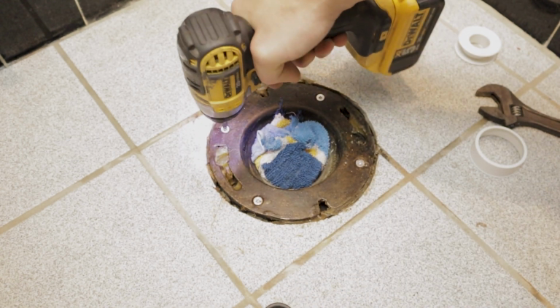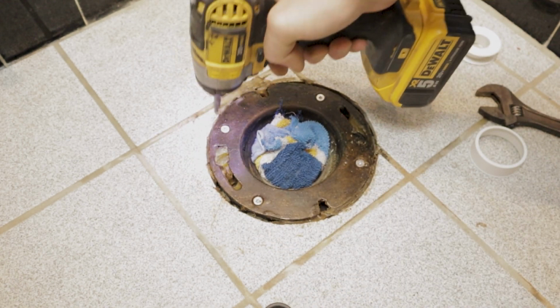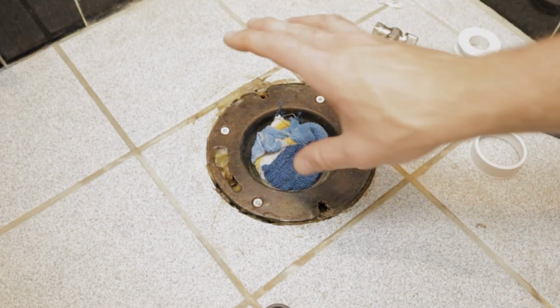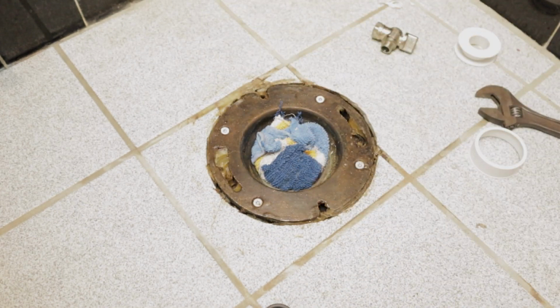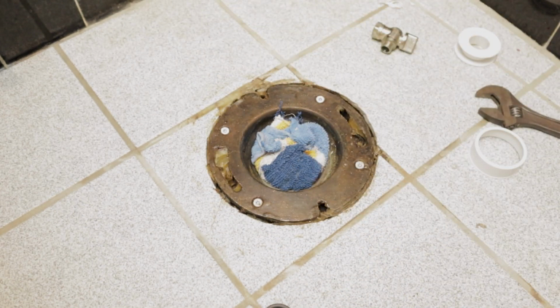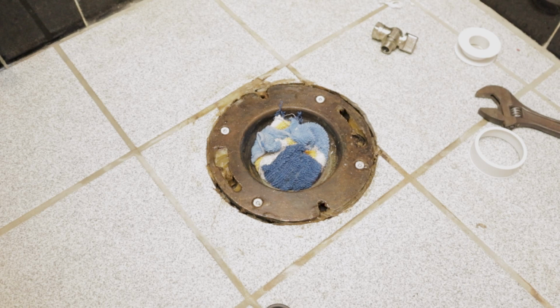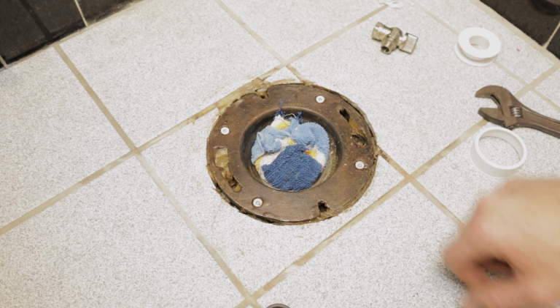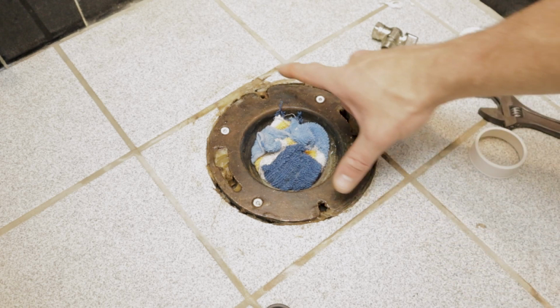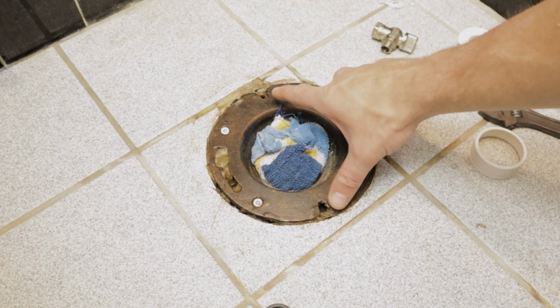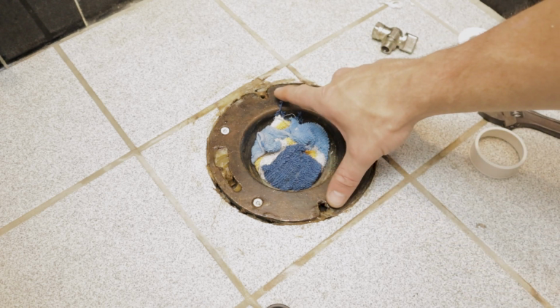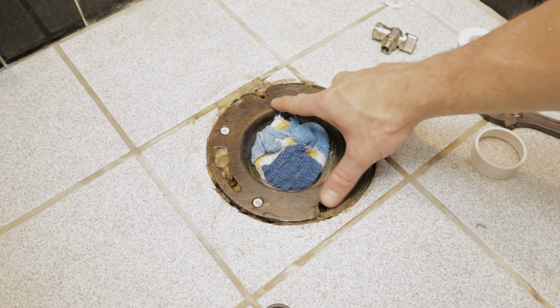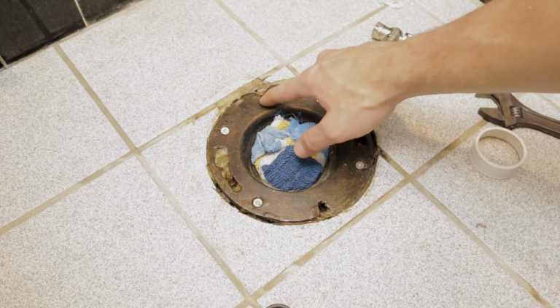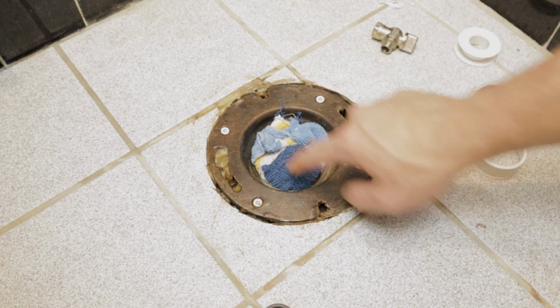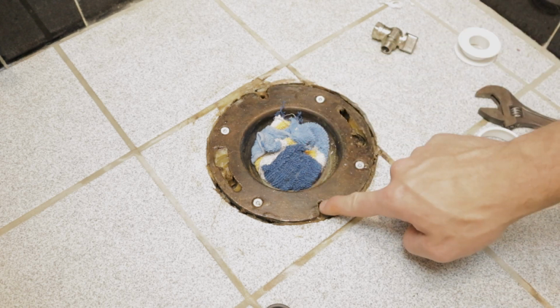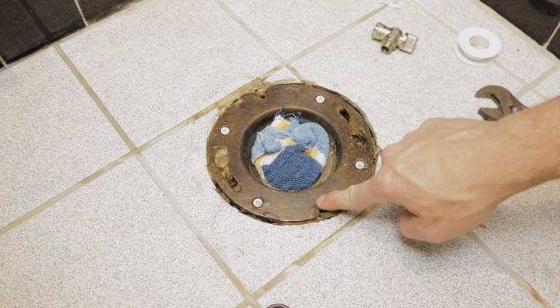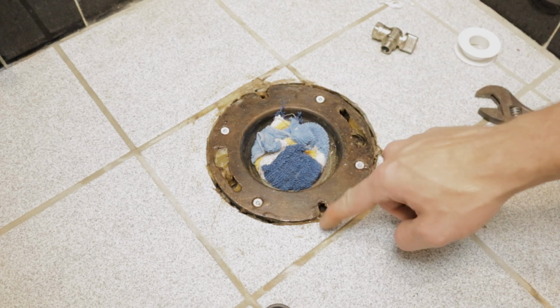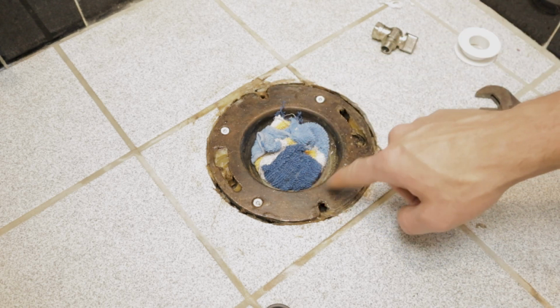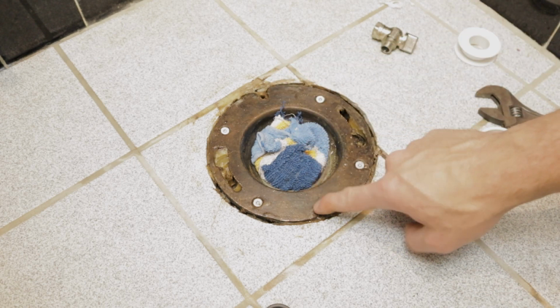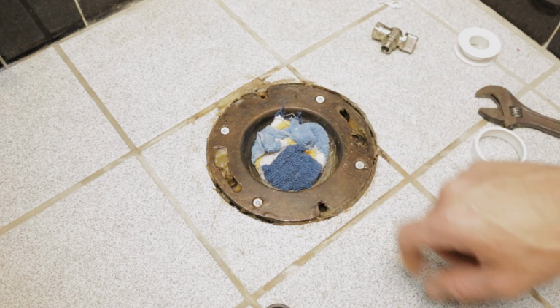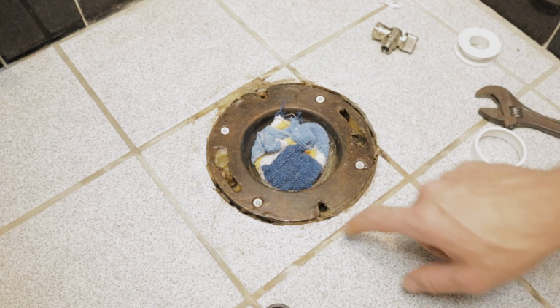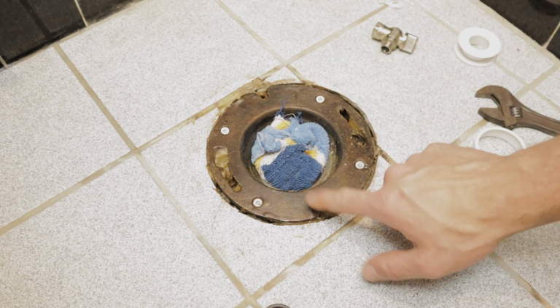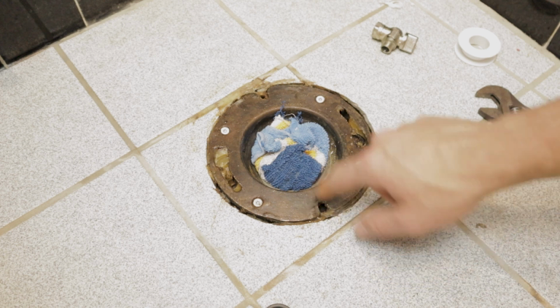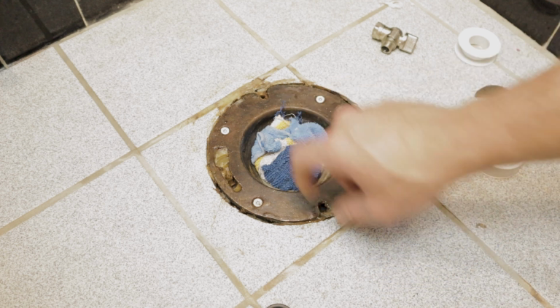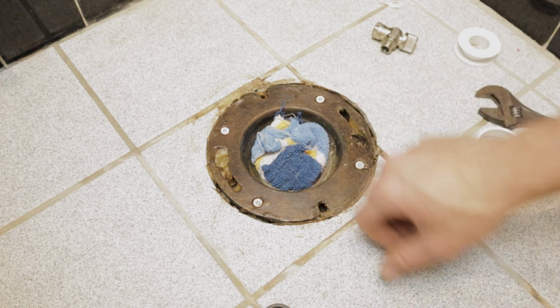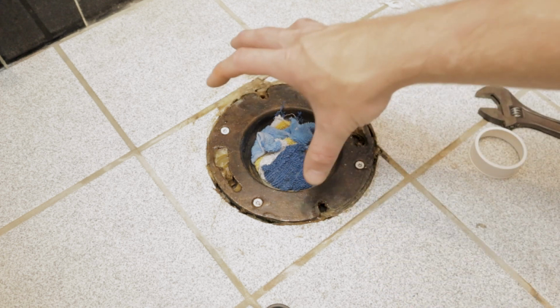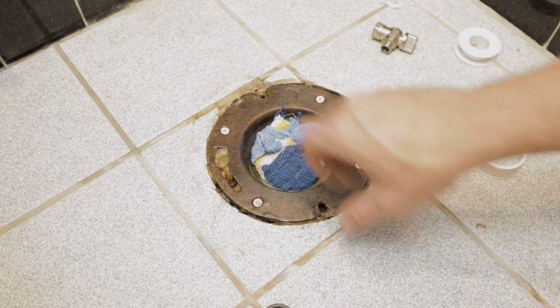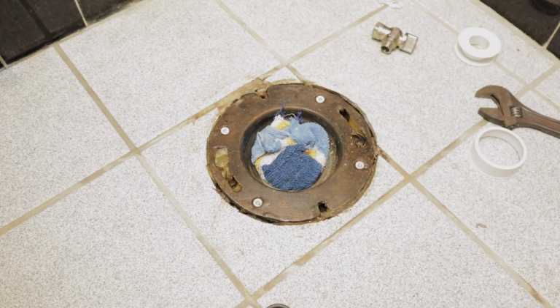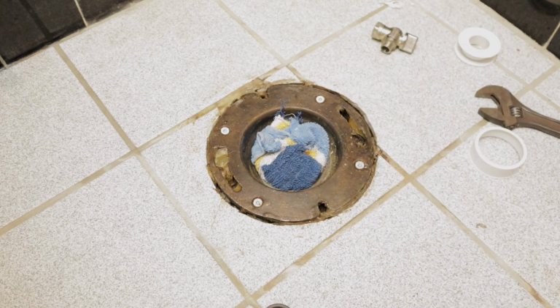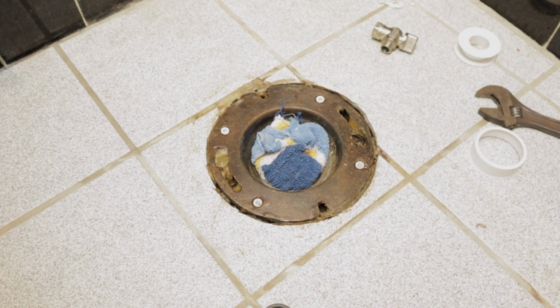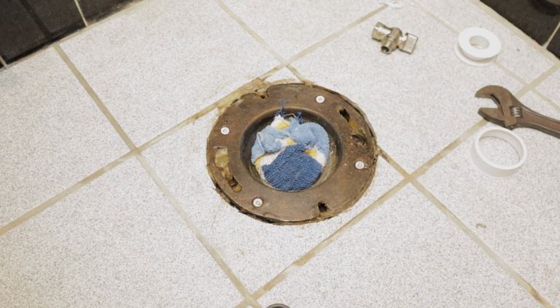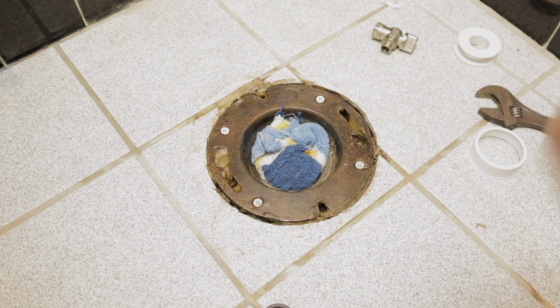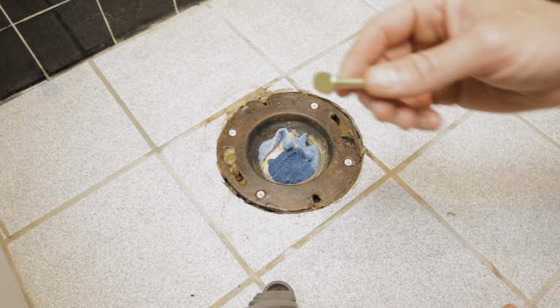Four screws is going to be perfectly fine. The previous flange did have two, but since these others aren't countersunk I won't bother using those holes. Four seems like it's going to be just enough.